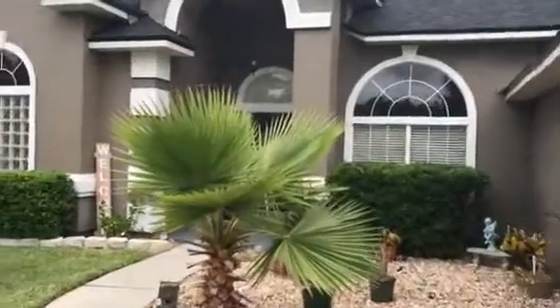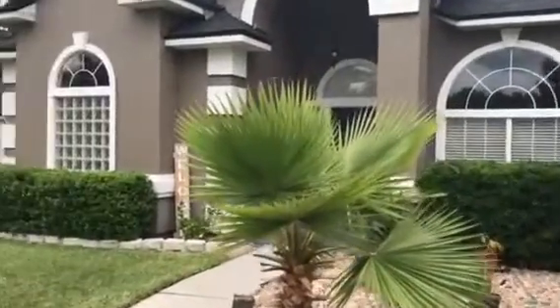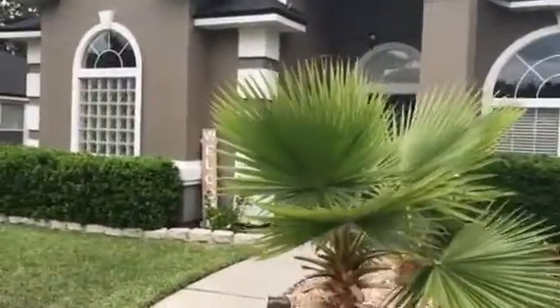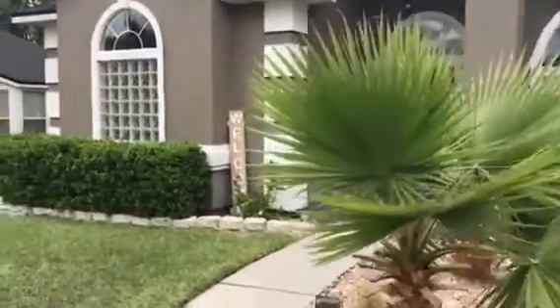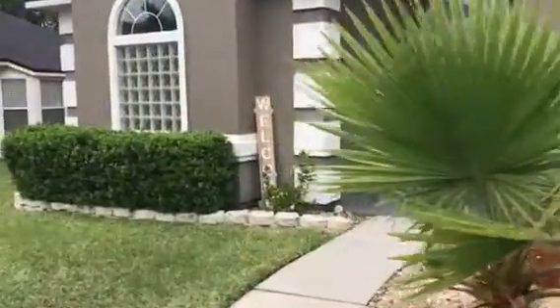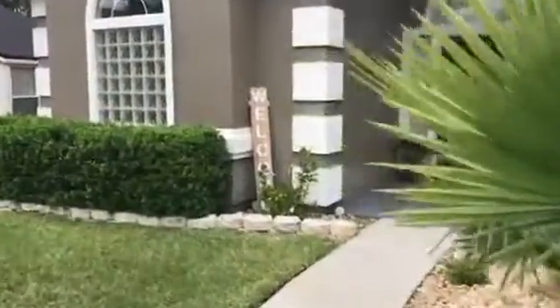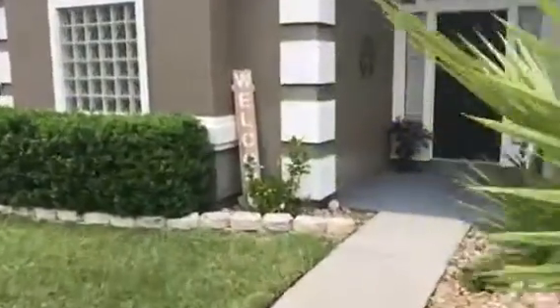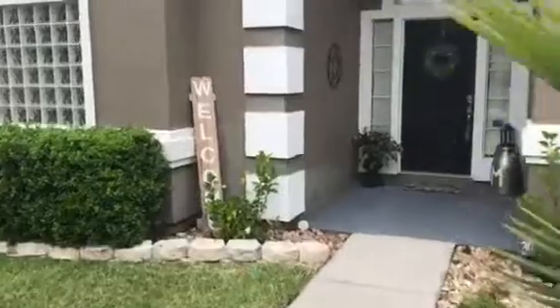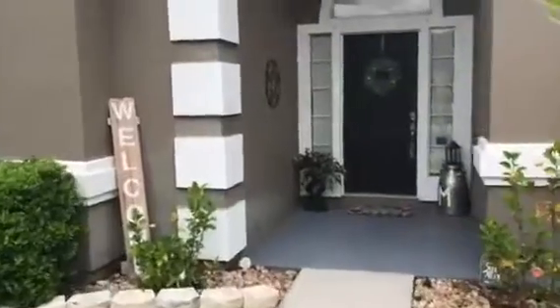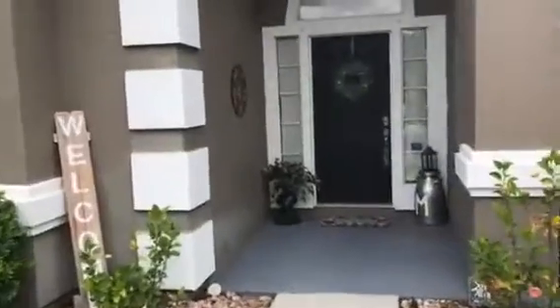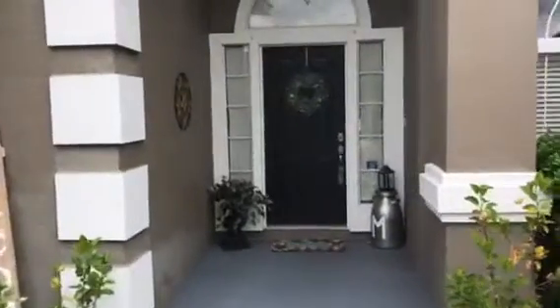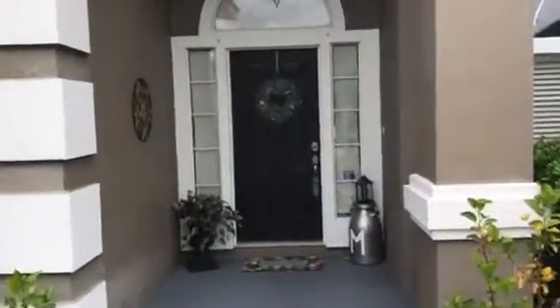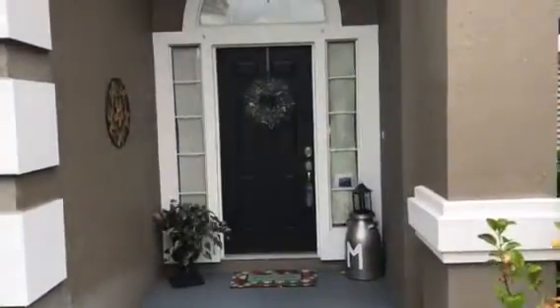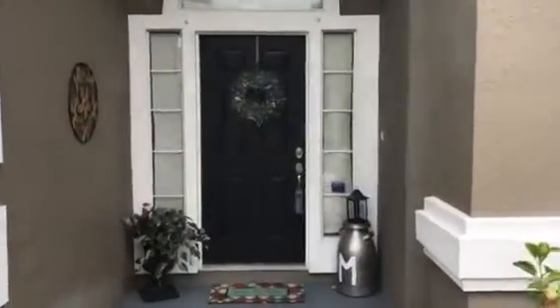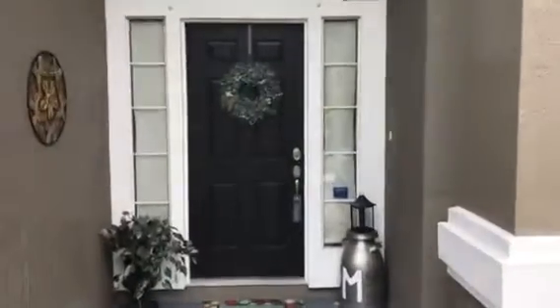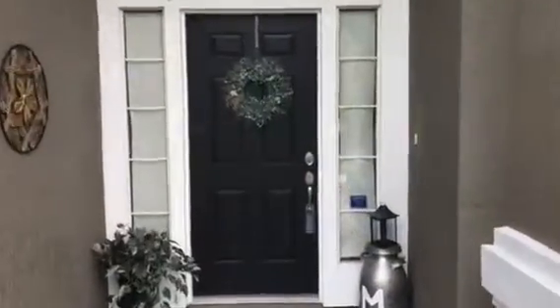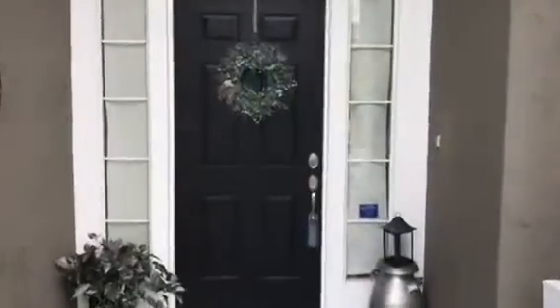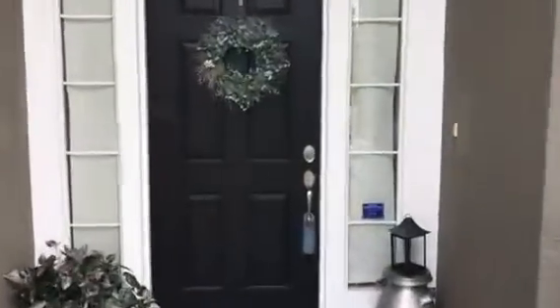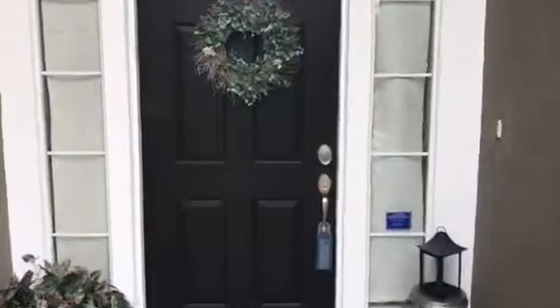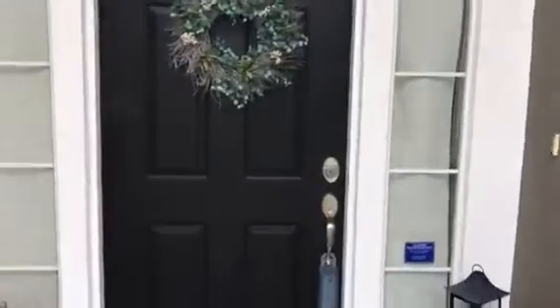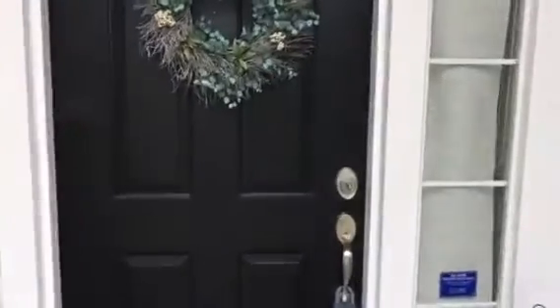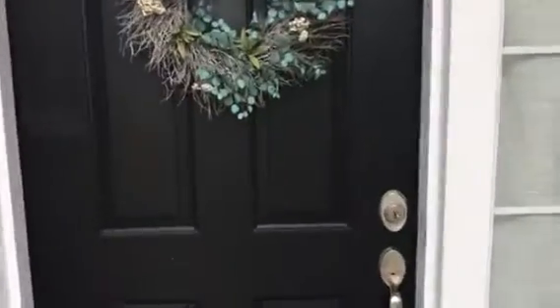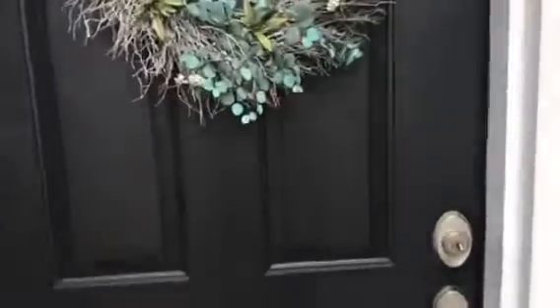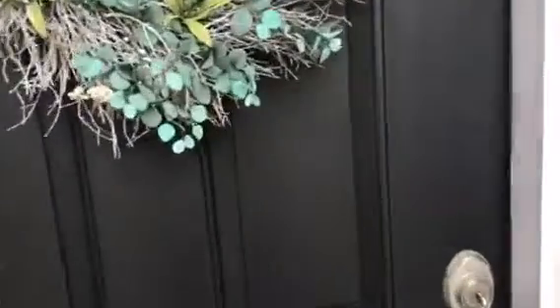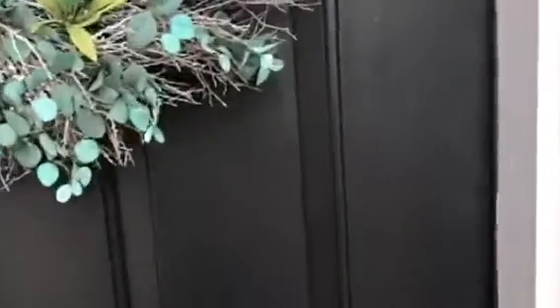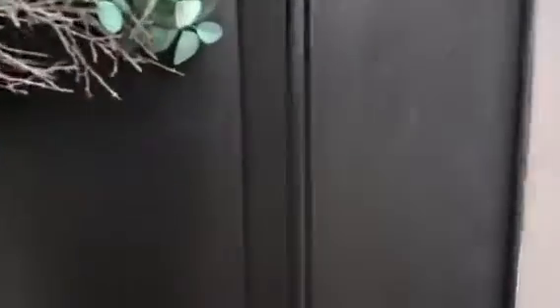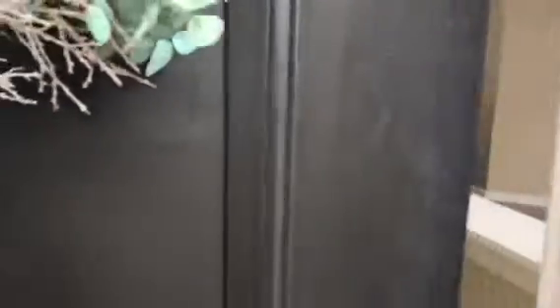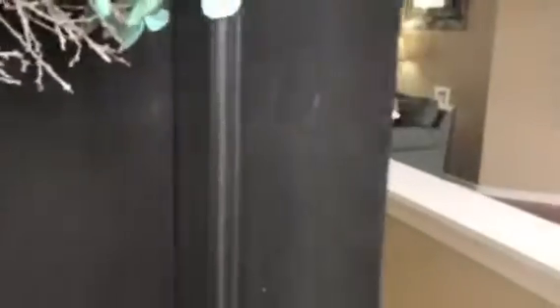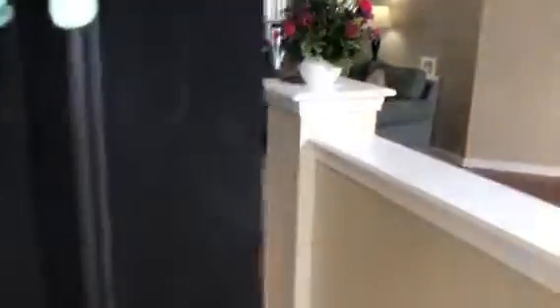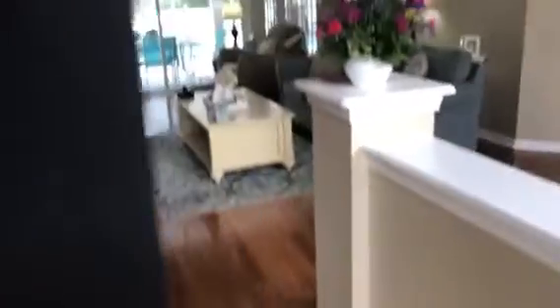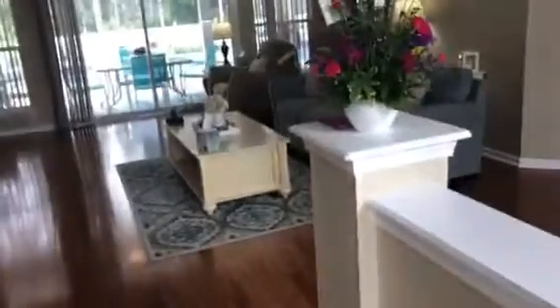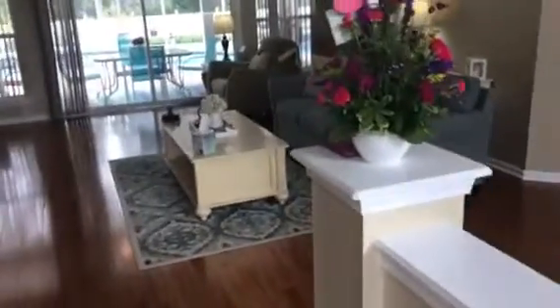4145 Ripken Circle. The front of the house is made out of stucco. The sides and the back are hardy board, which is a fiber cement, so termite resistant.